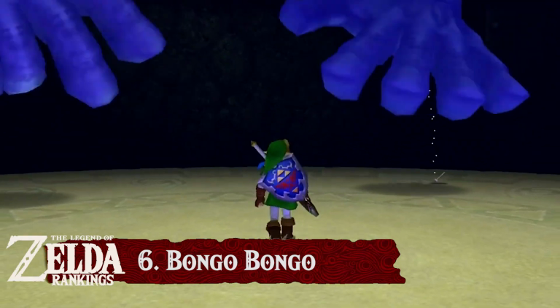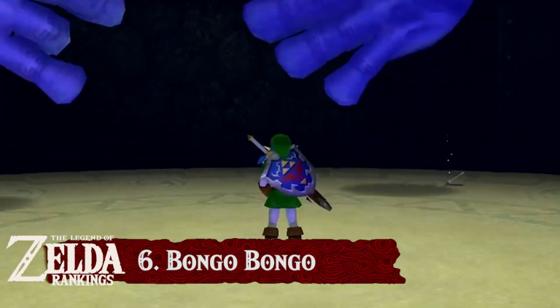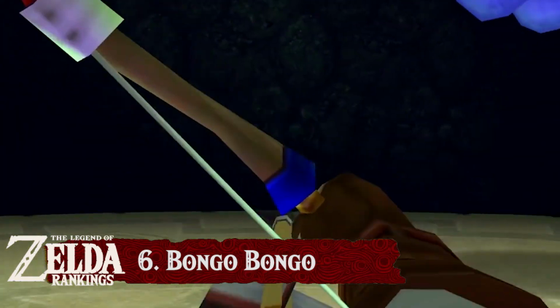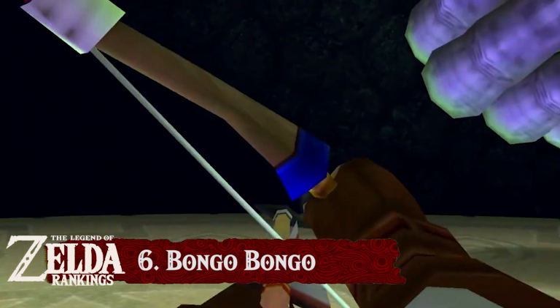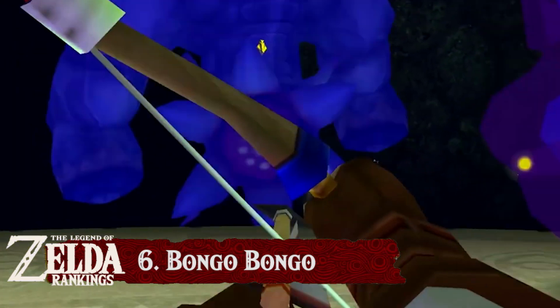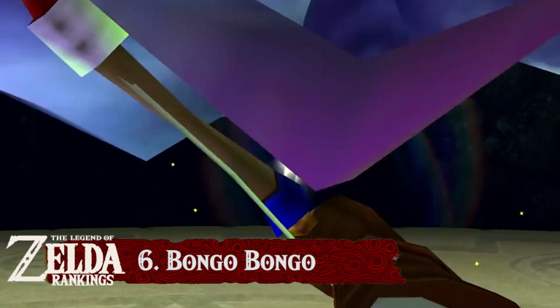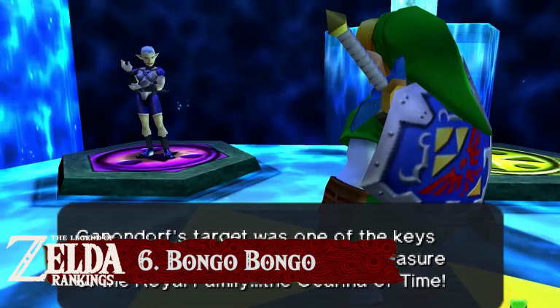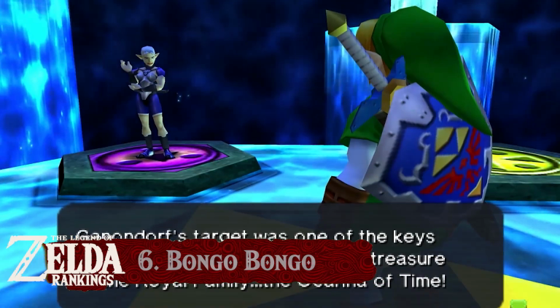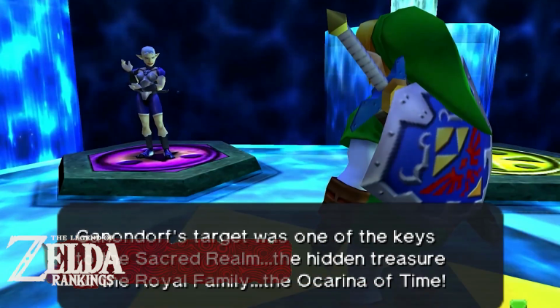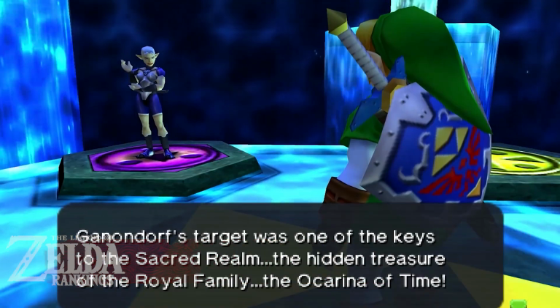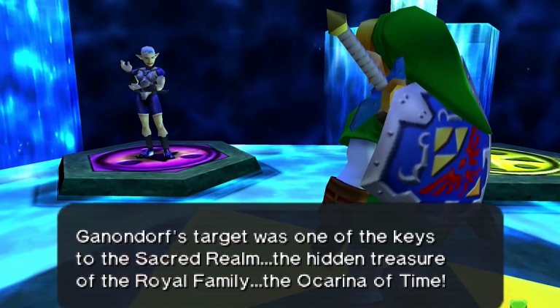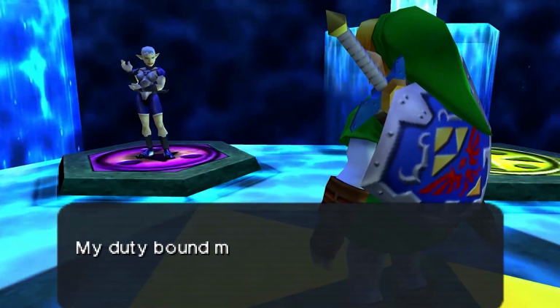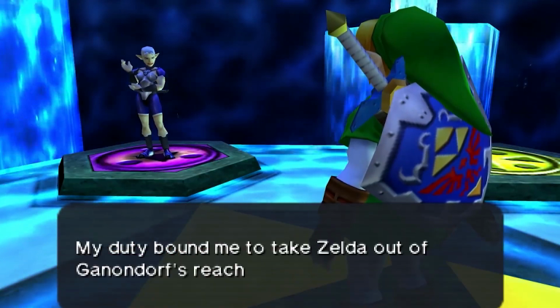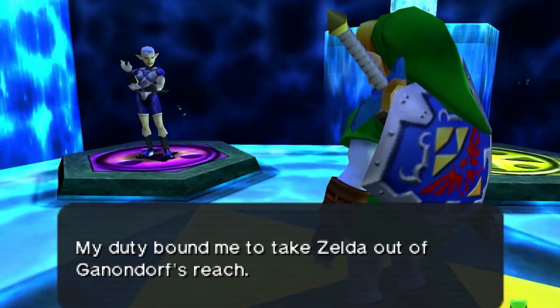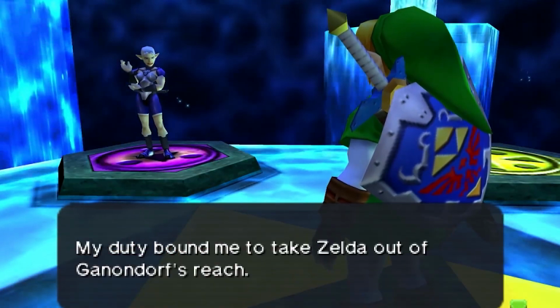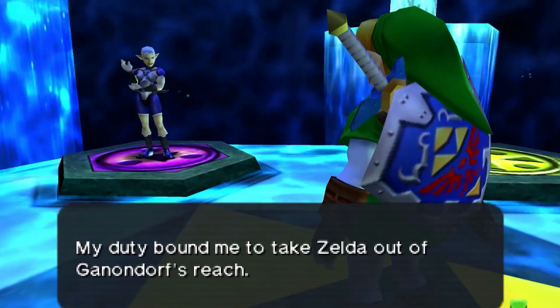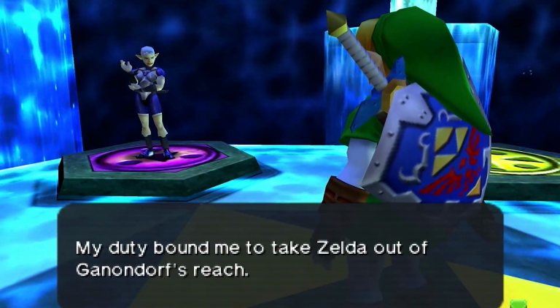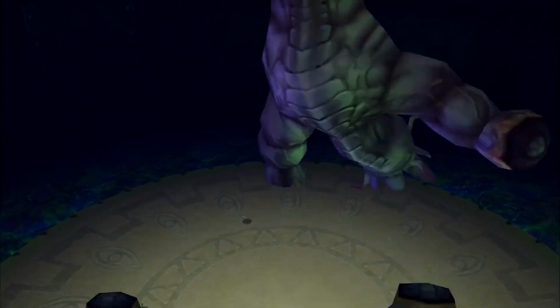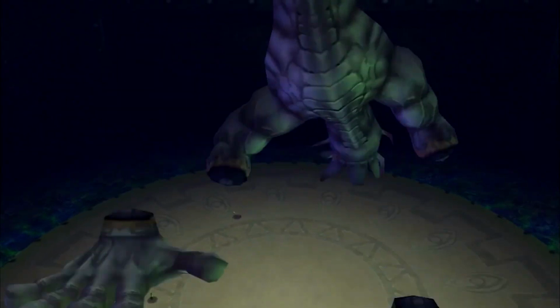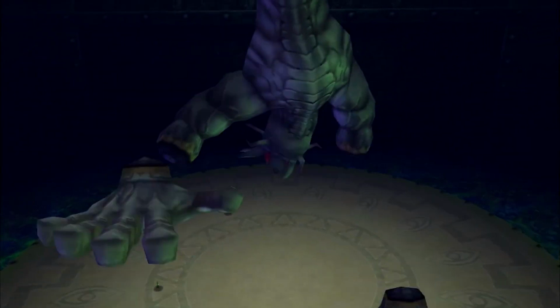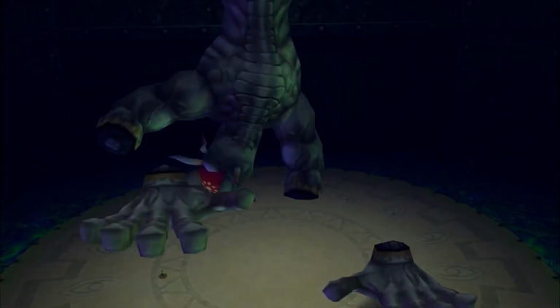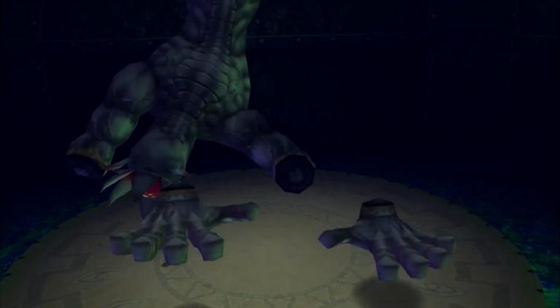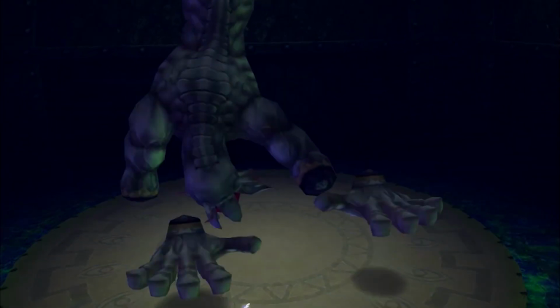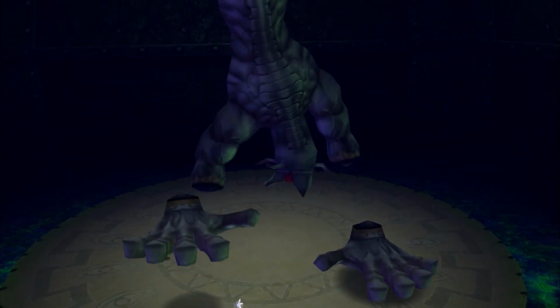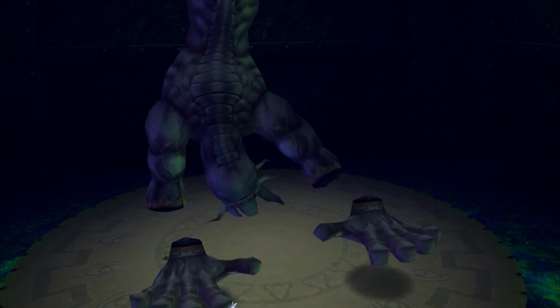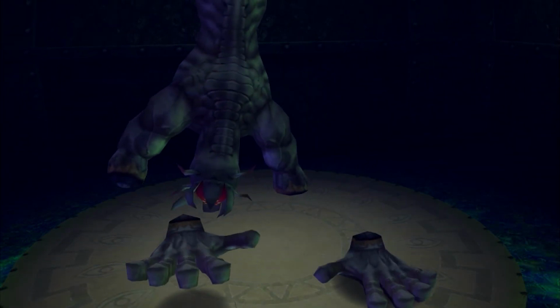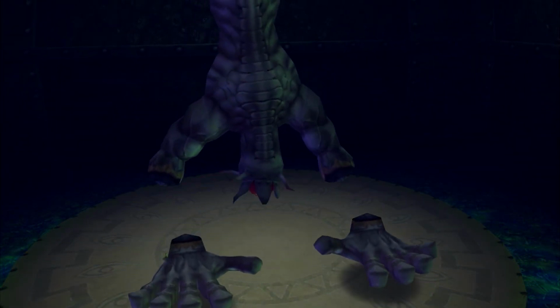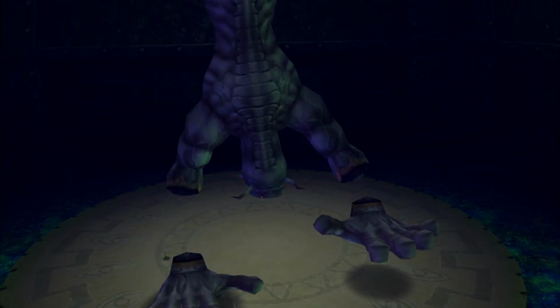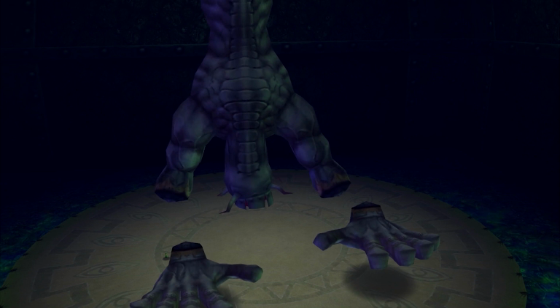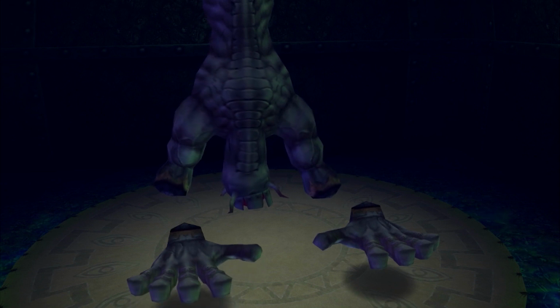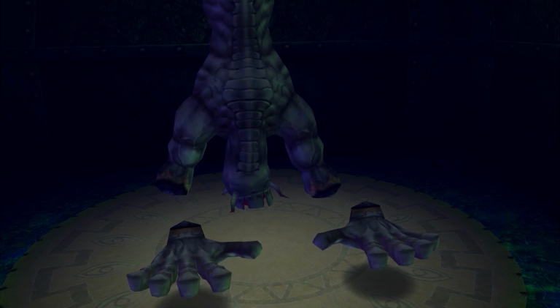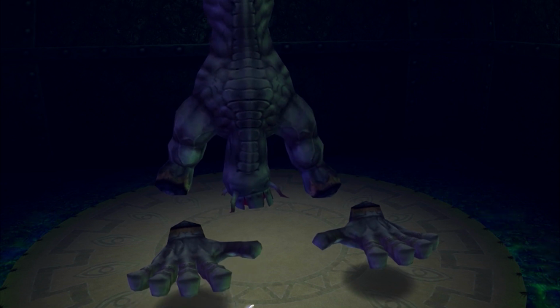Another fight to avenge a lost soul — in this case Impa, who is, thanks to our efforts, awakened as the Sage of Shadow after Bongo's final drum session. Talk about going out while jamming out. Now that we are halfway through and with the best bosses still remaining, it is time for a big one.